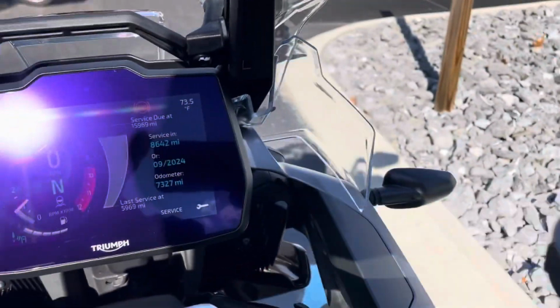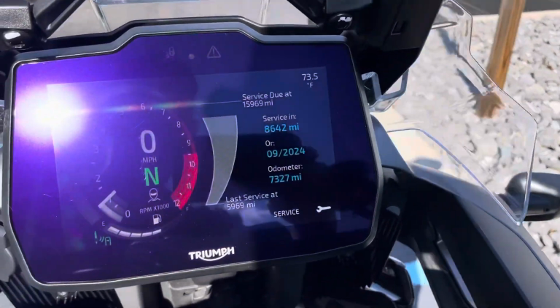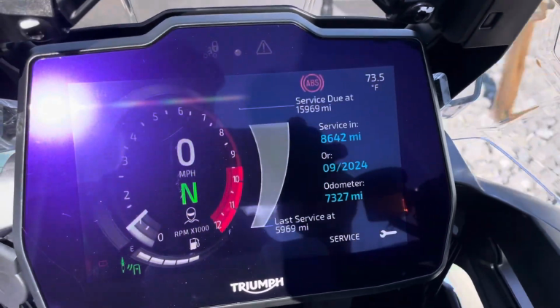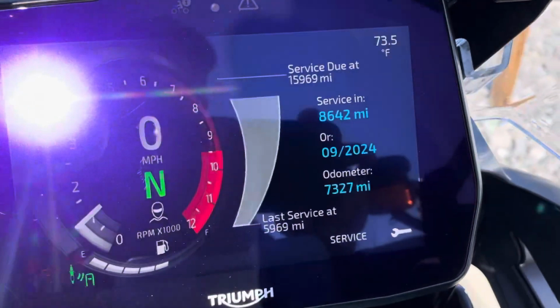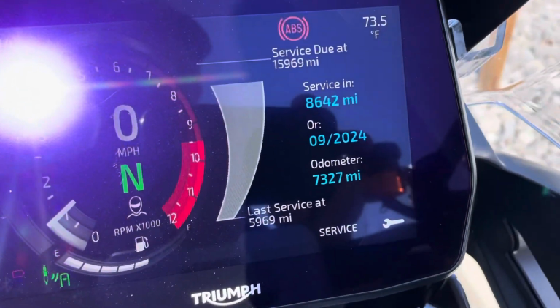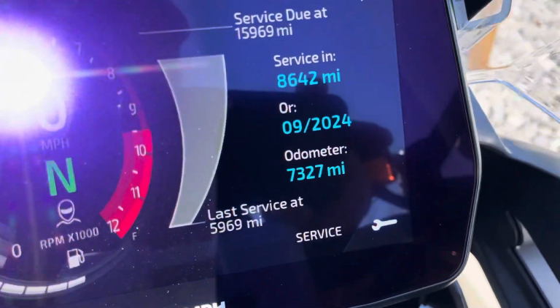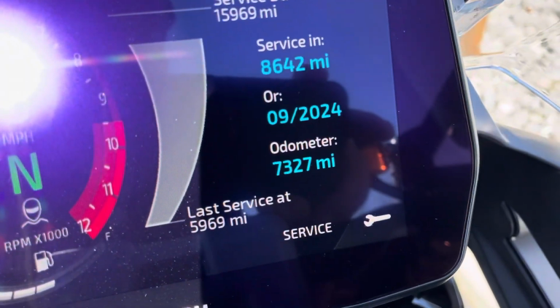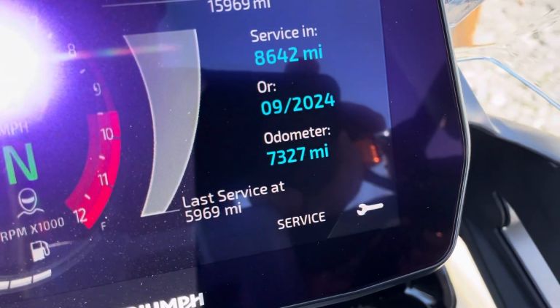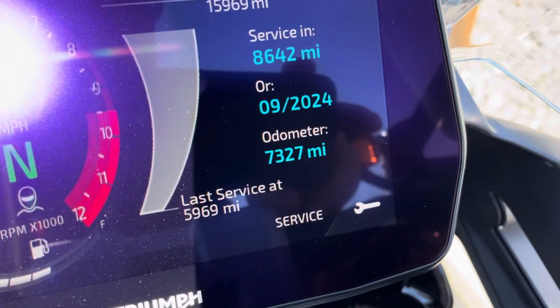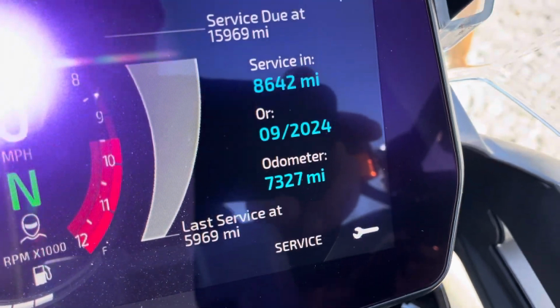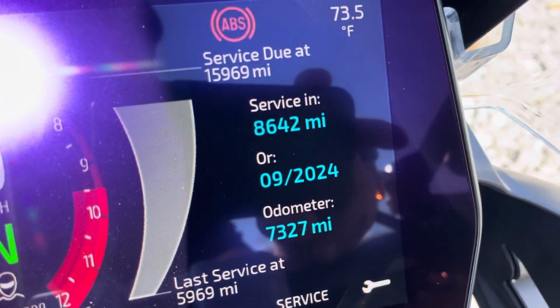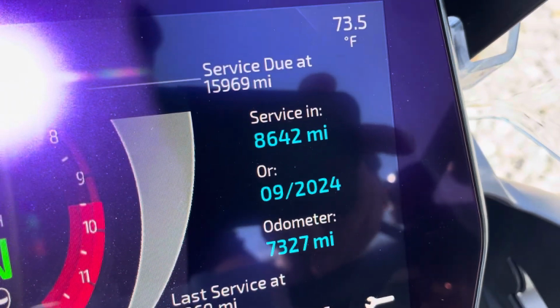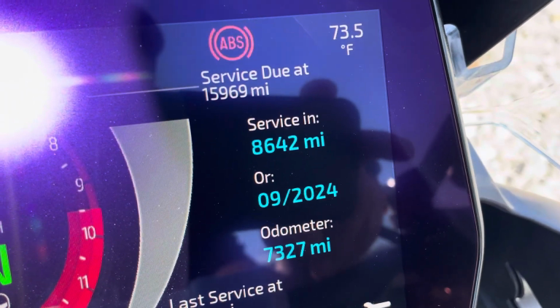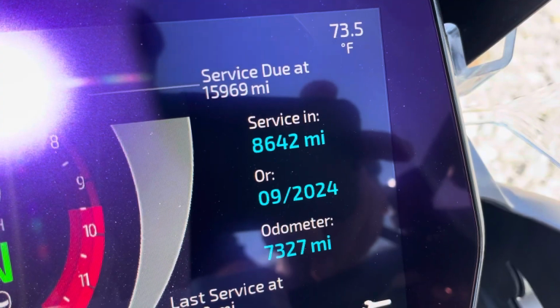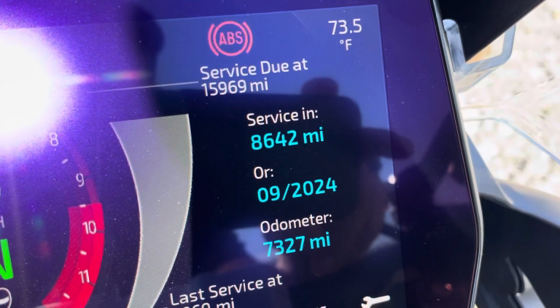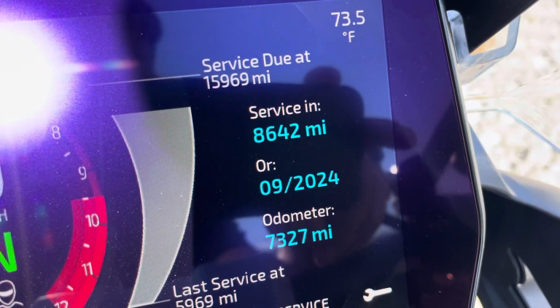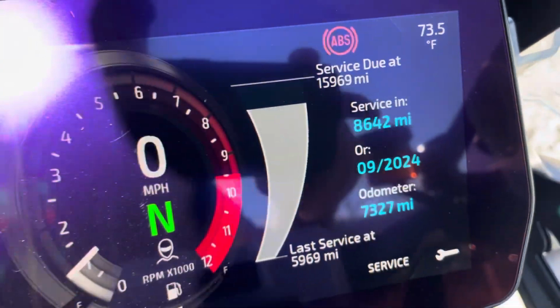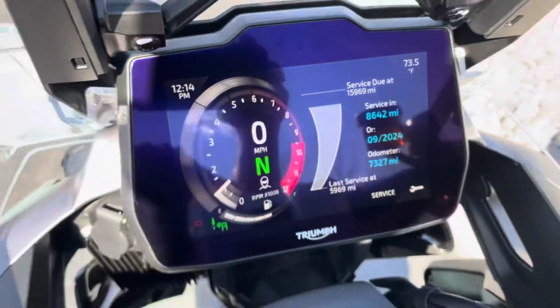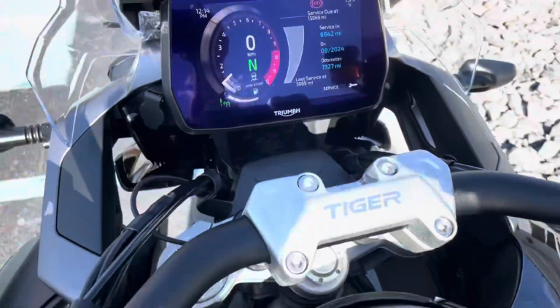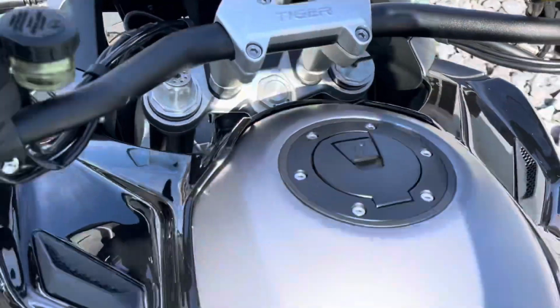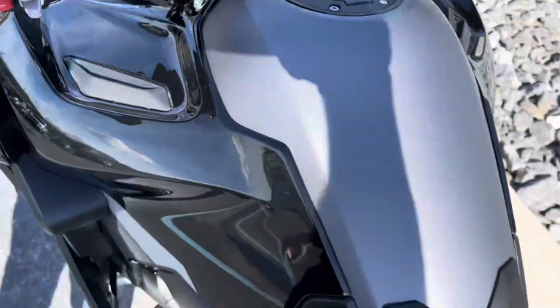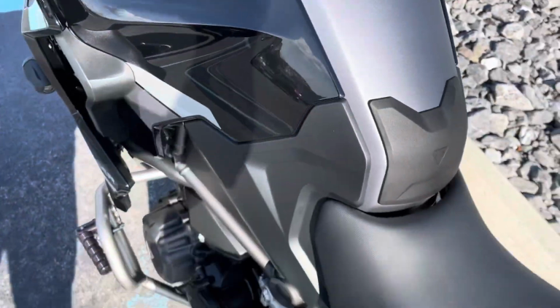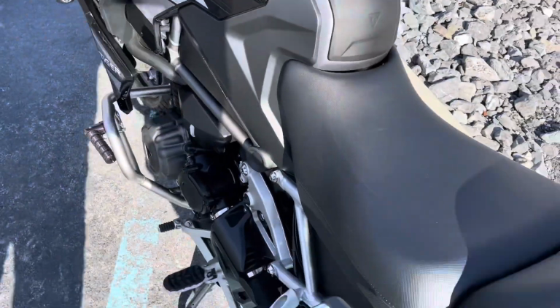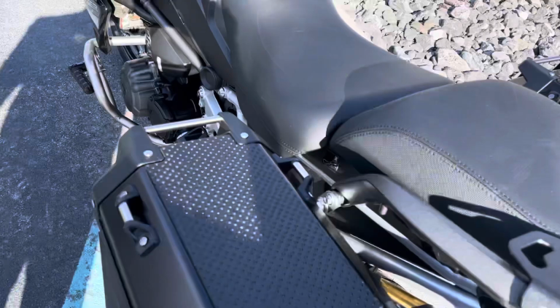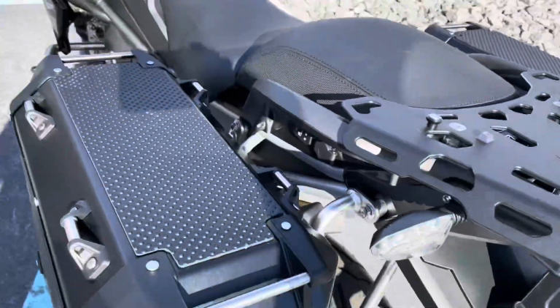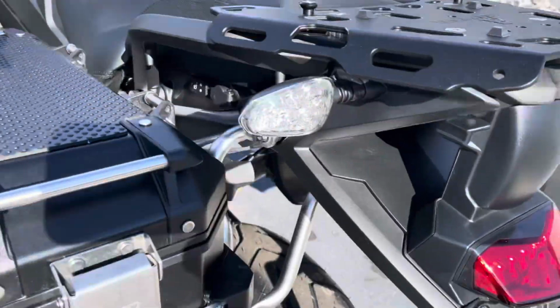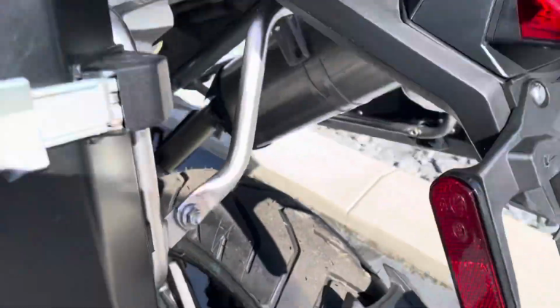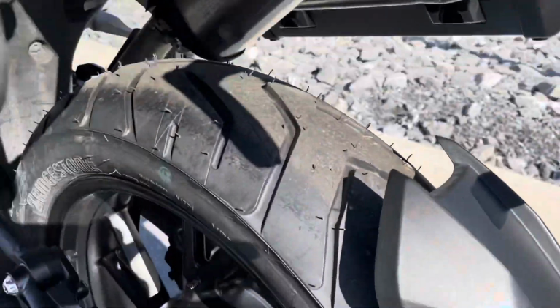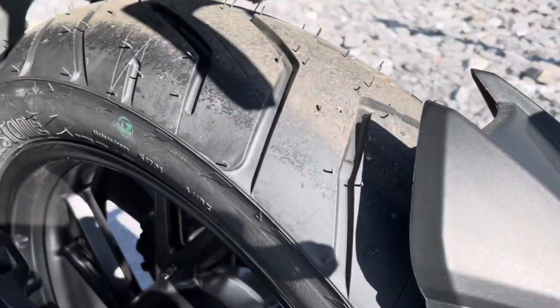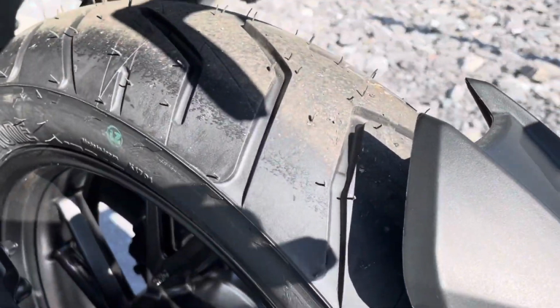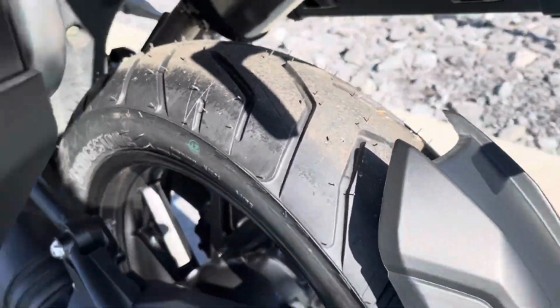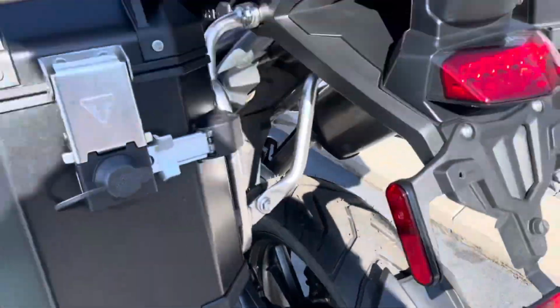Here you can see on the TFT dash: 7,300 miles. Next service due at 8,600 miles for September 2024. As I already mentioned, new tires front and rear.